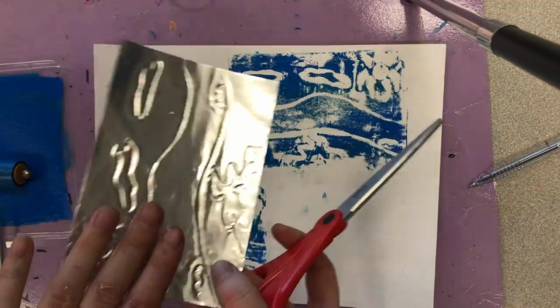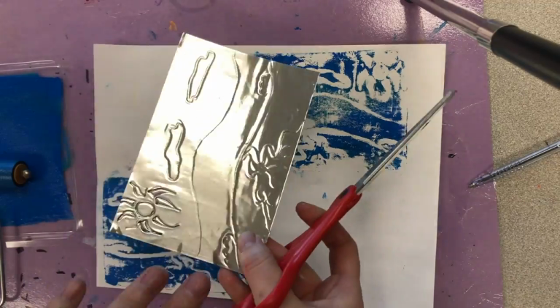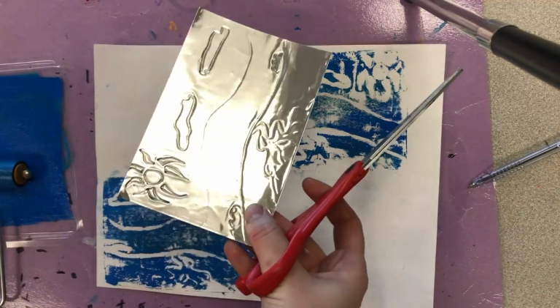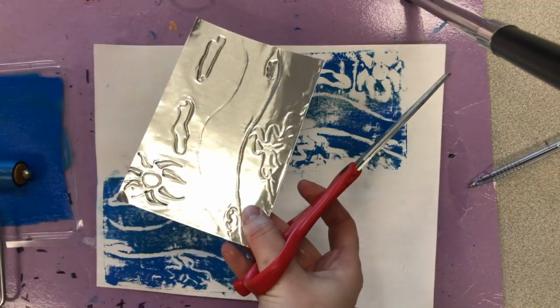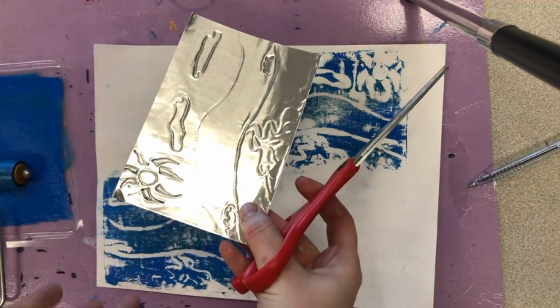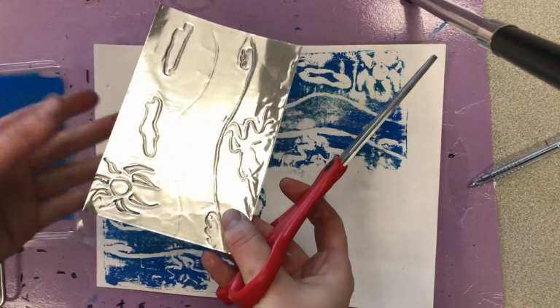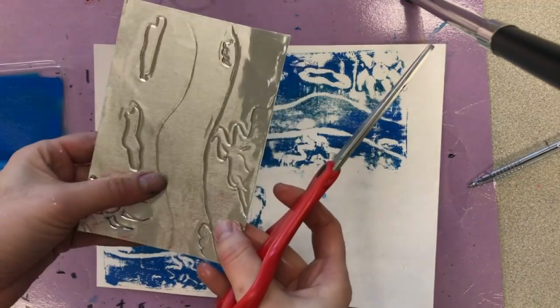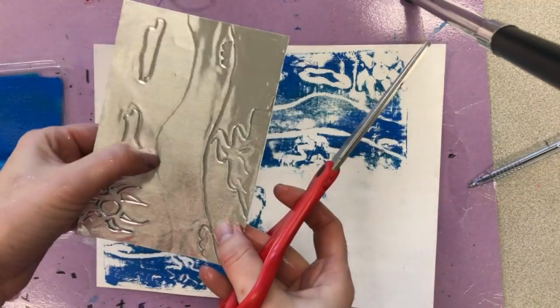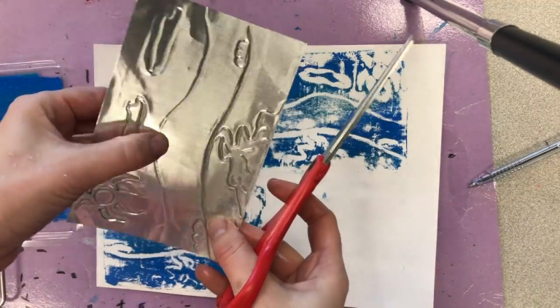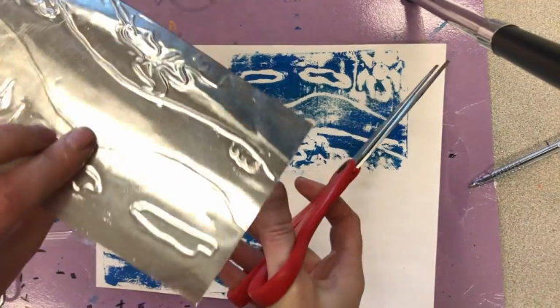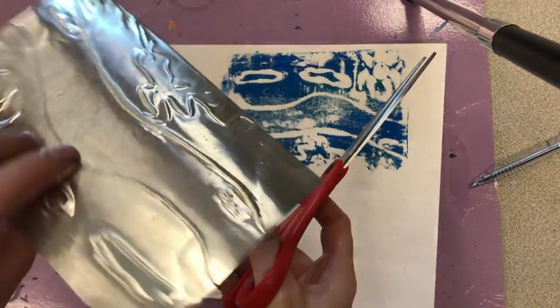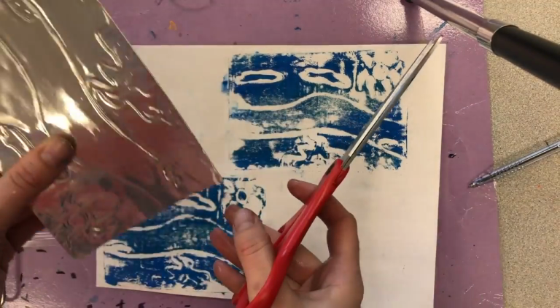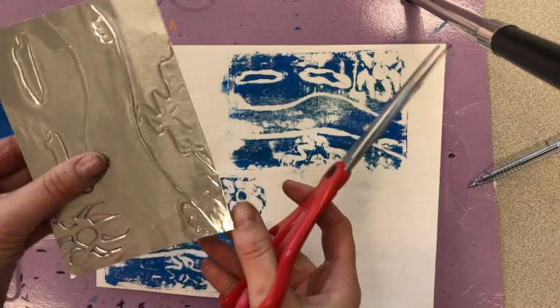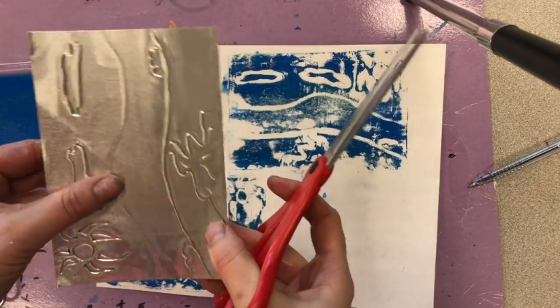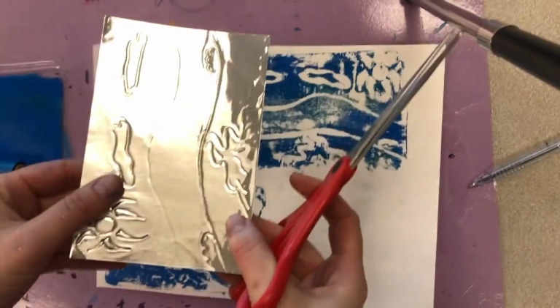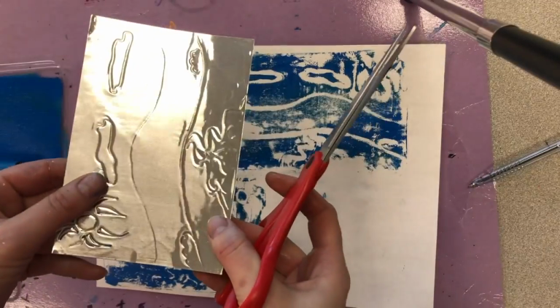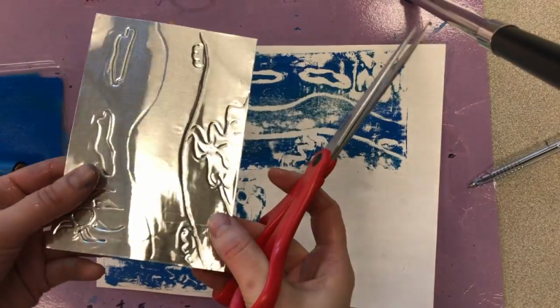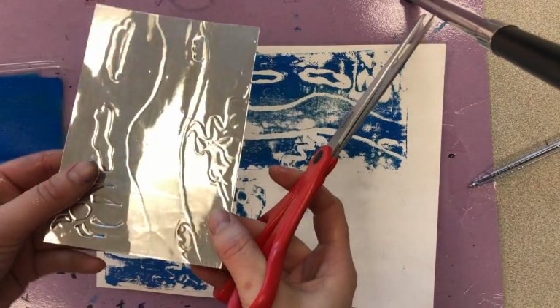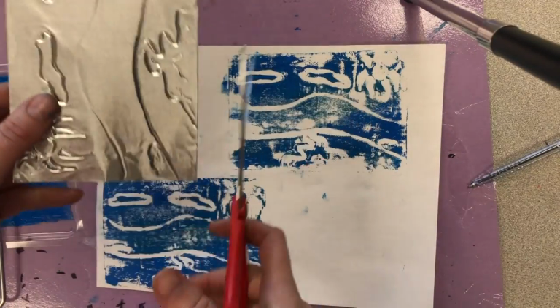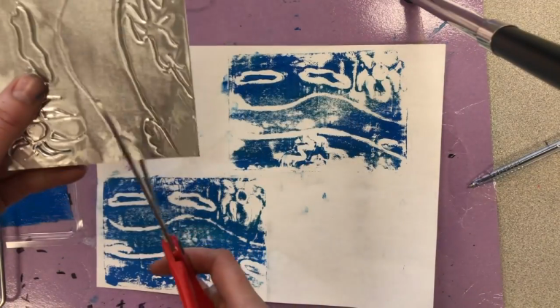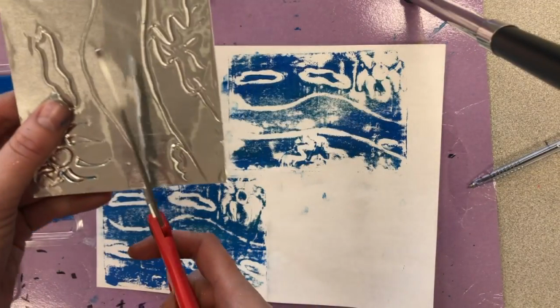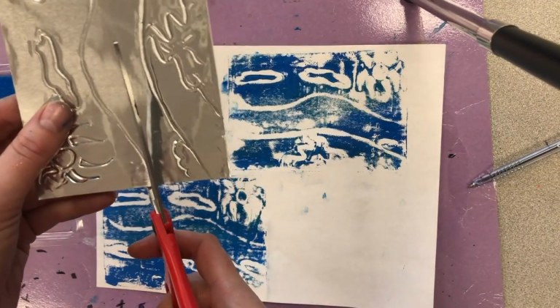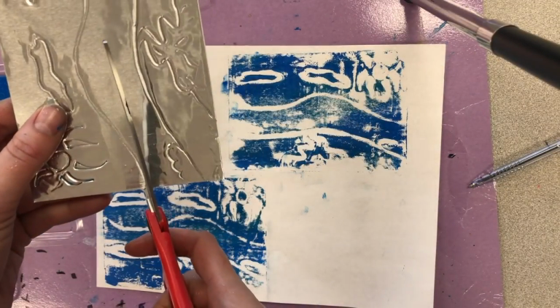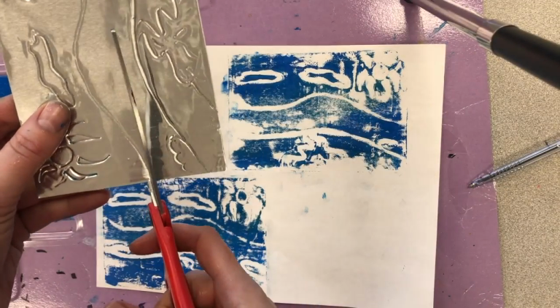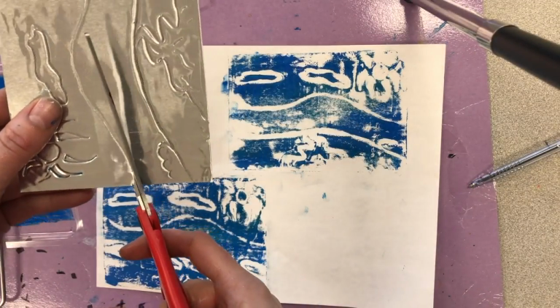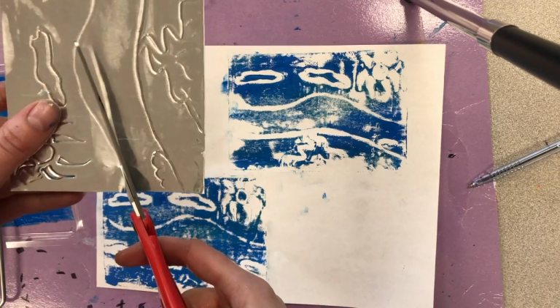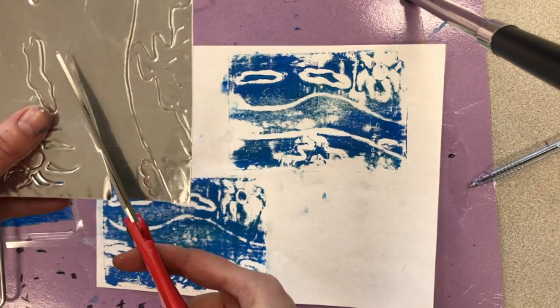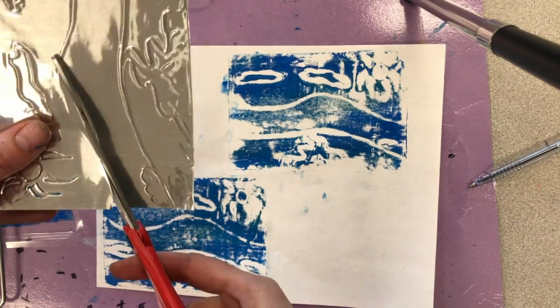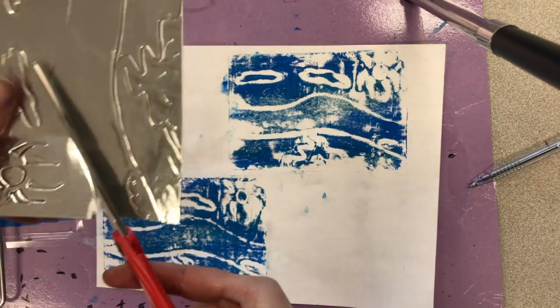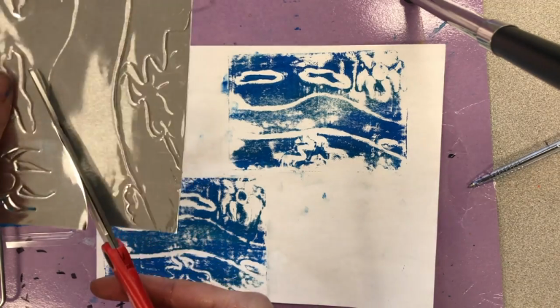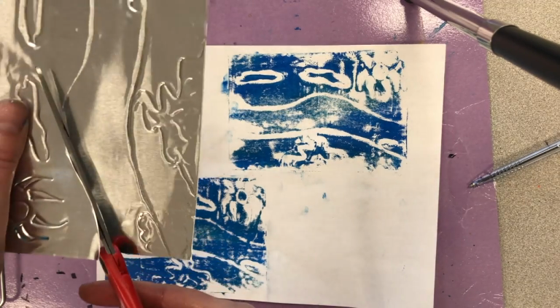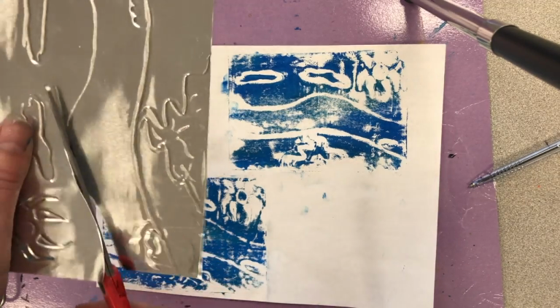If you don't want to do this with the metal tooling, then I would suggest don't do this because you have to cut it apart. If you have styrofoam, you can do this to create a layer.